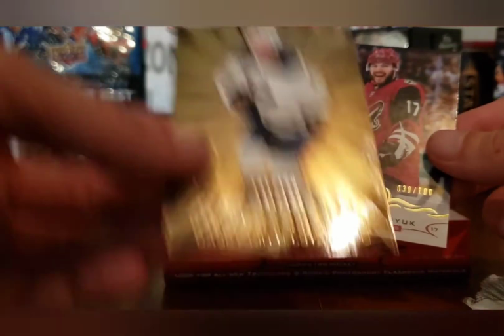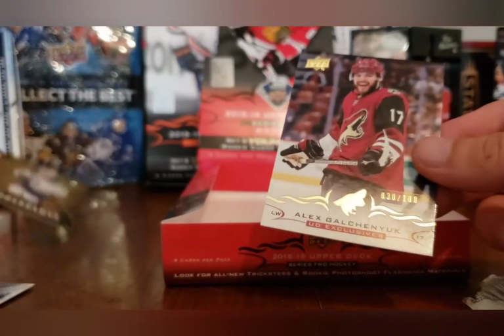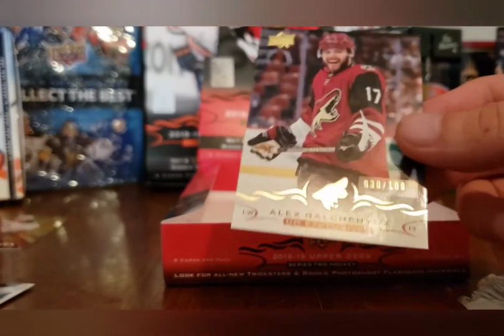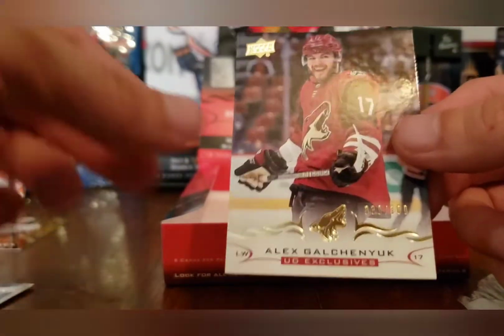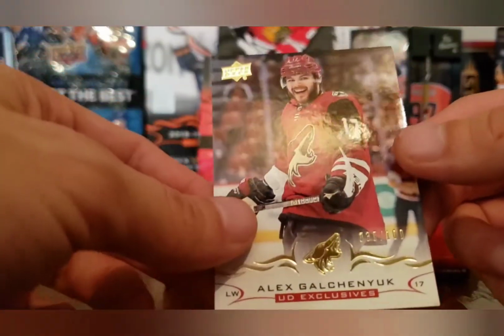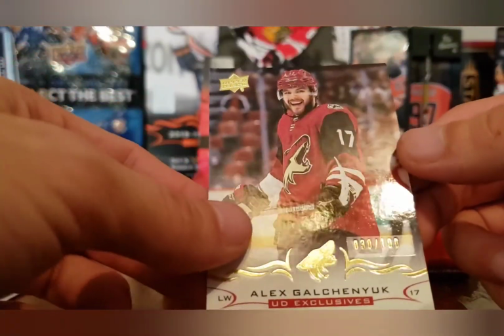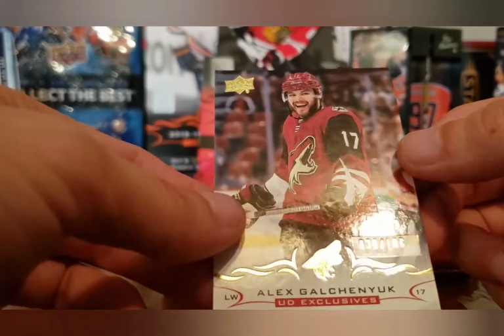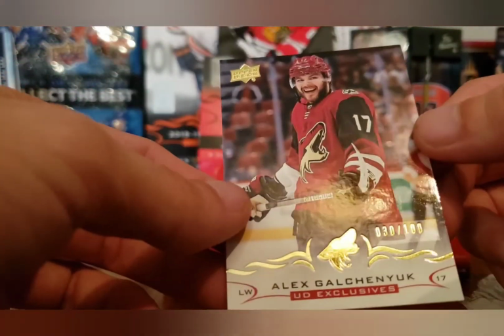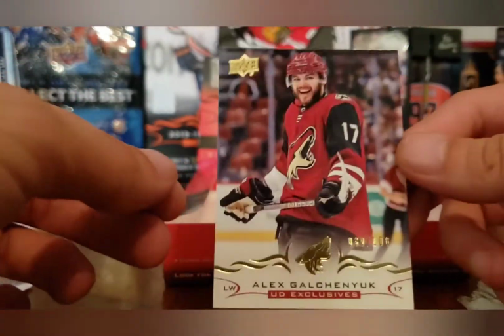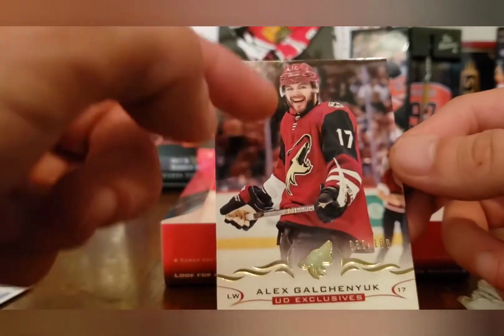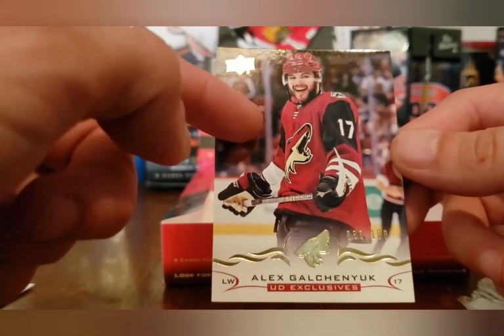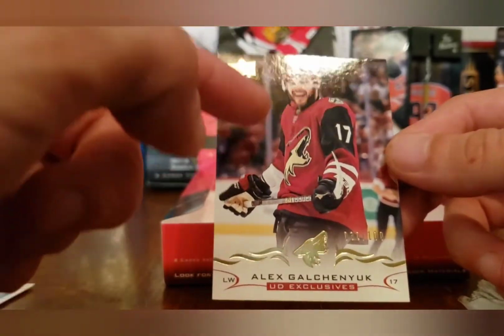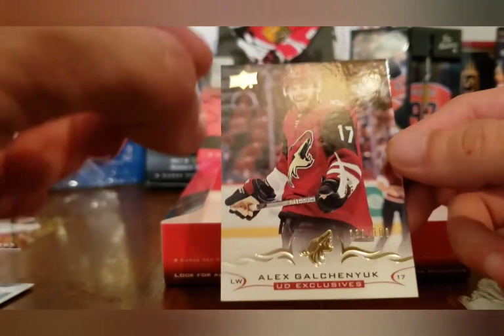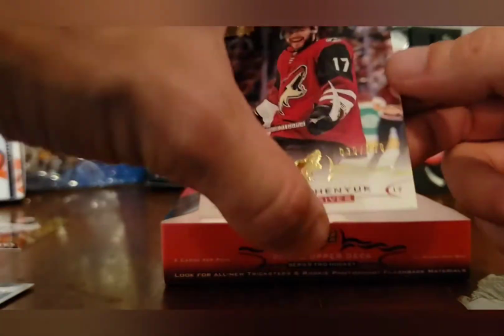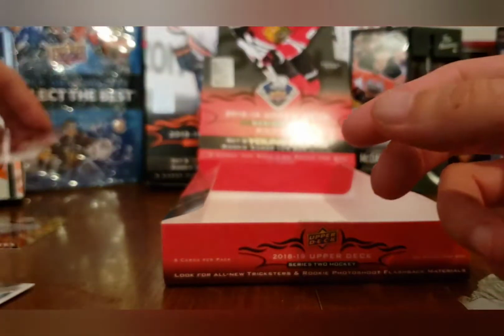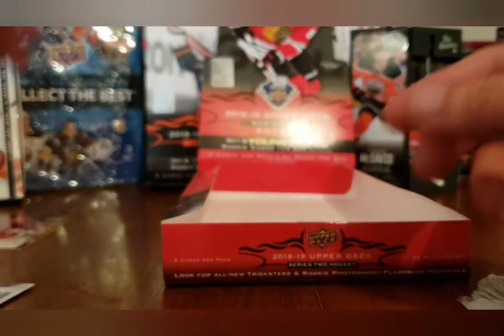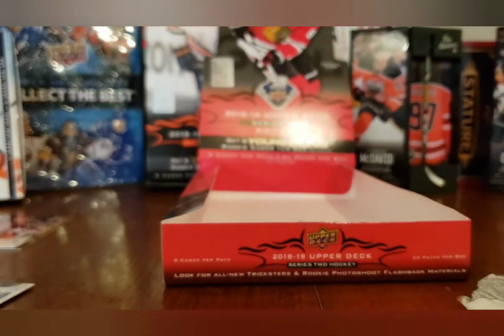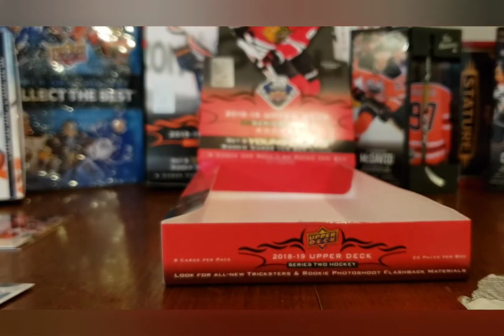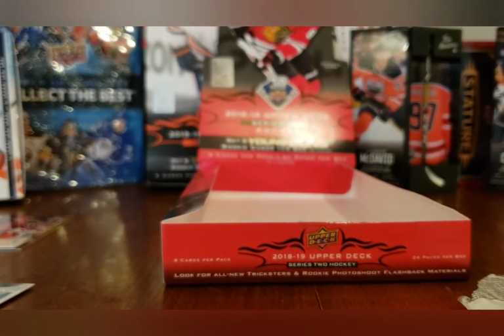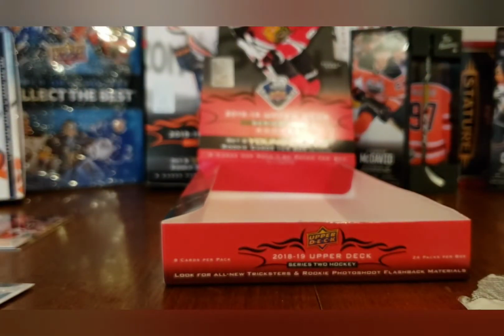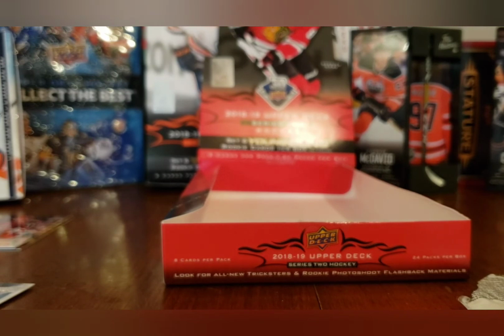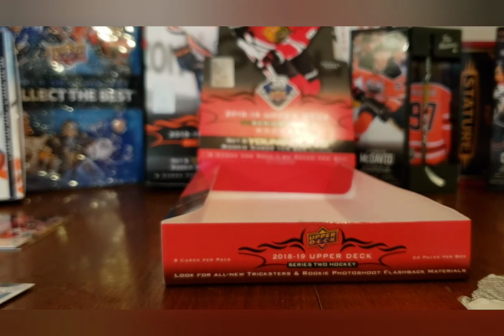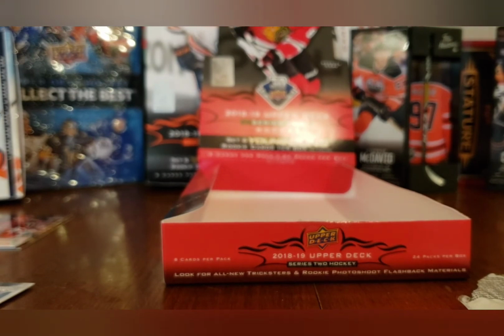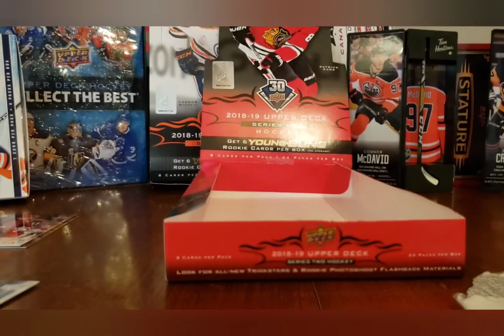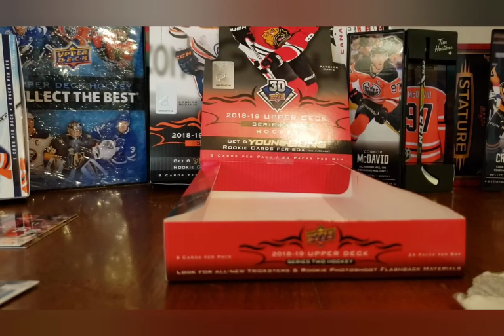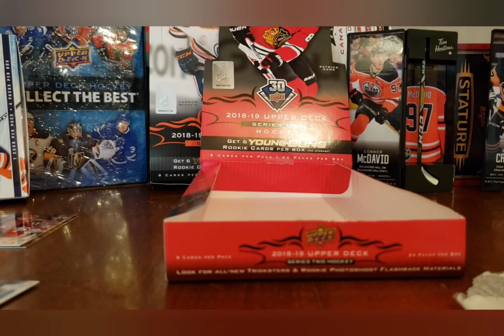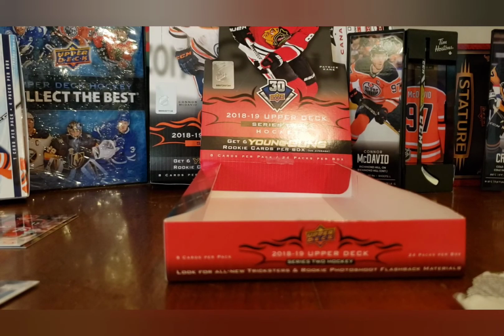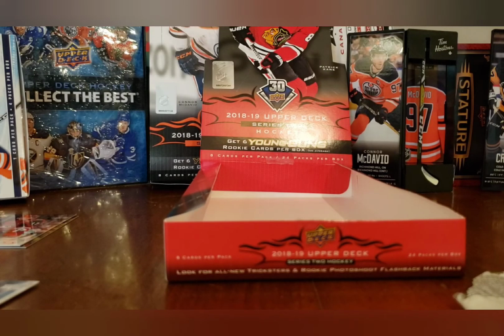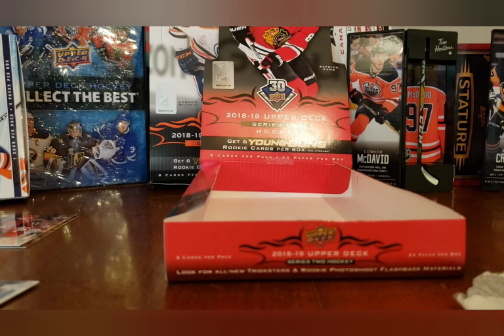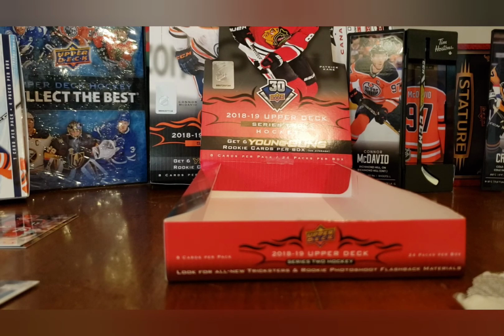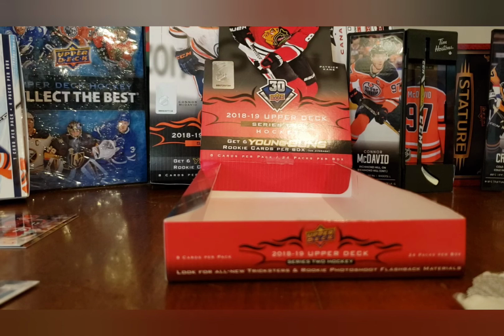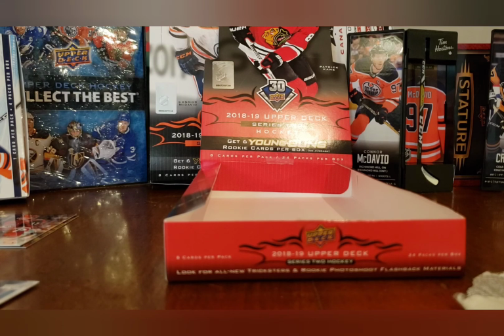A fluorescence of 21 of 50, and Alex Galchenyuk 30 of 100 base exclusive when he was with the Coyotes. So that's a box of Upper Deck Series 2 — I hope you guys enjoyed the break. Stay safe and take care wherever you are. This is S2H — have a great day folks, over and out.